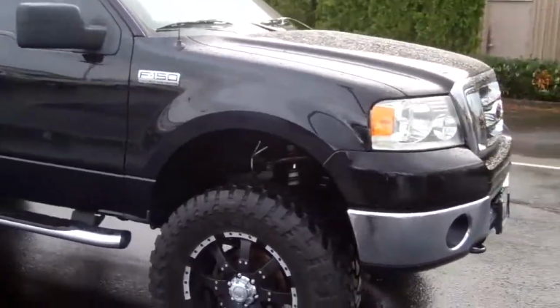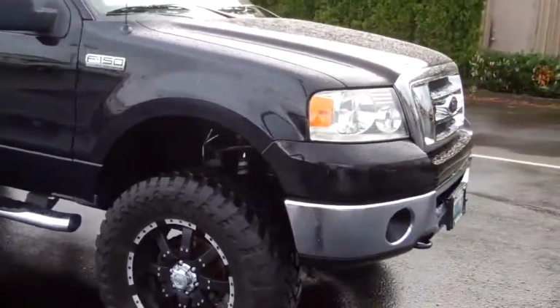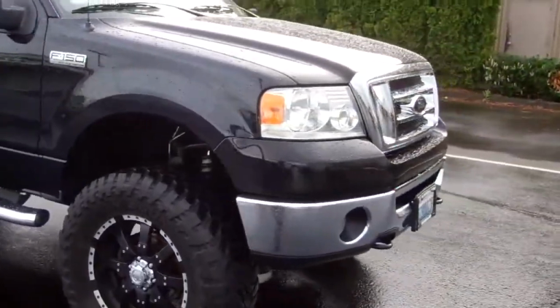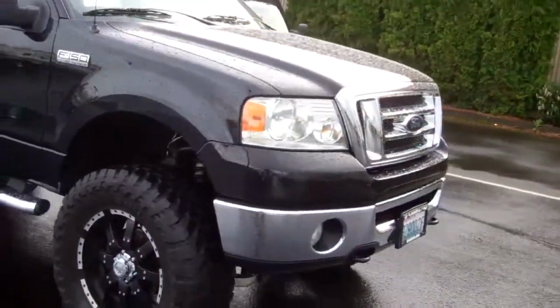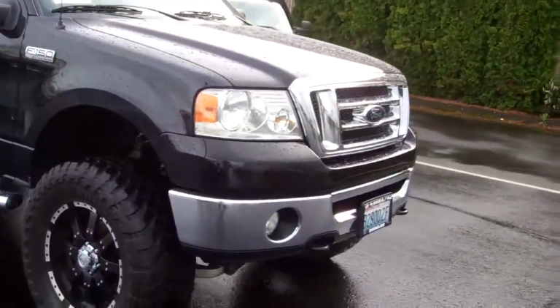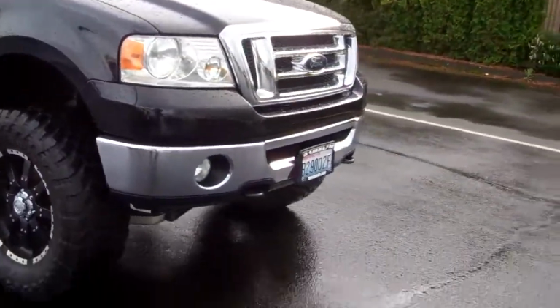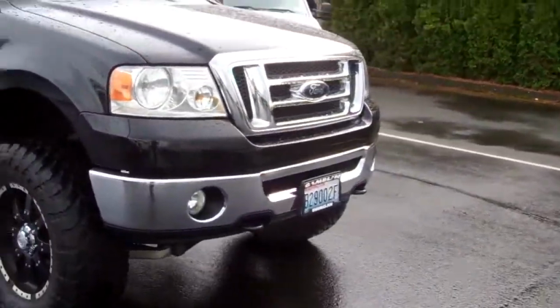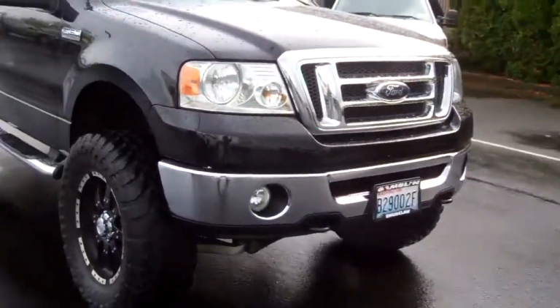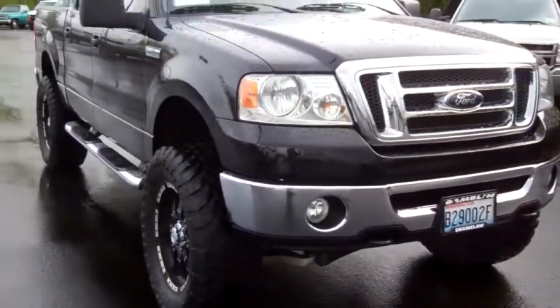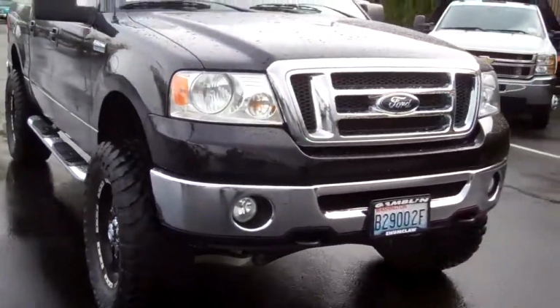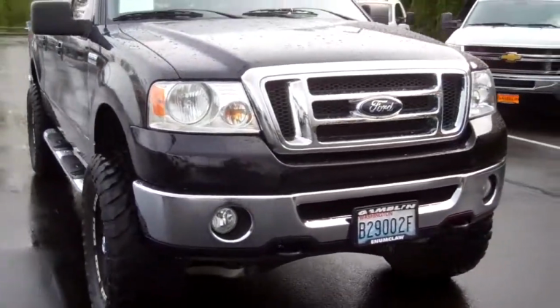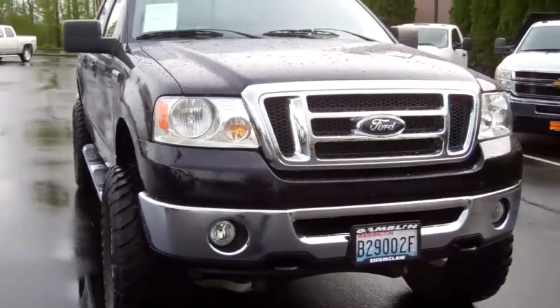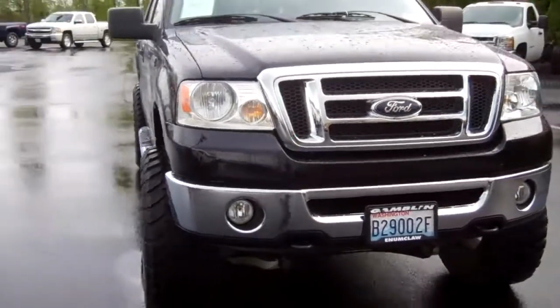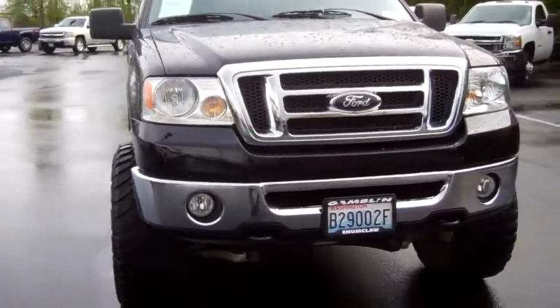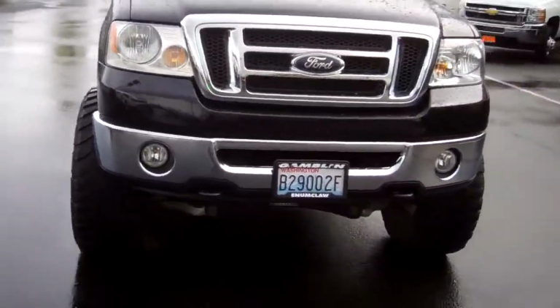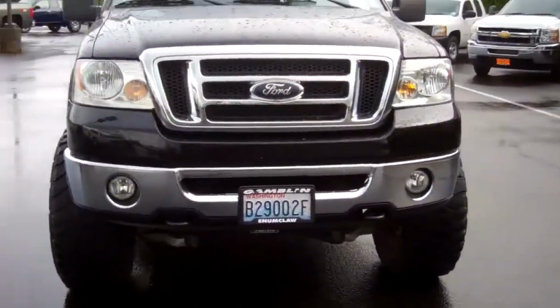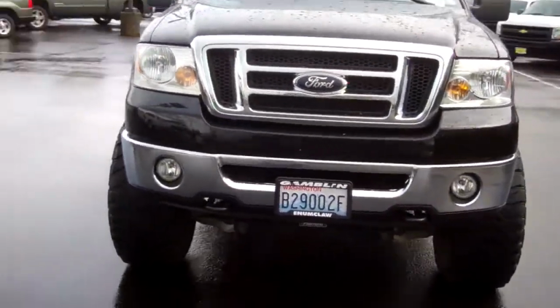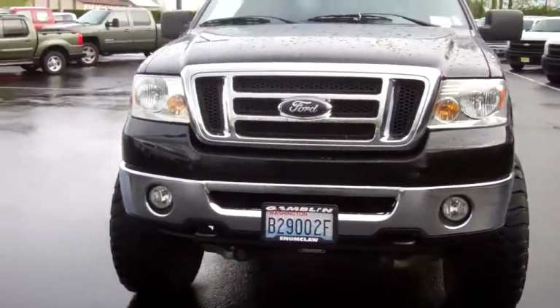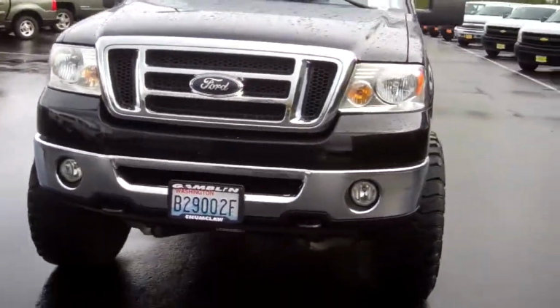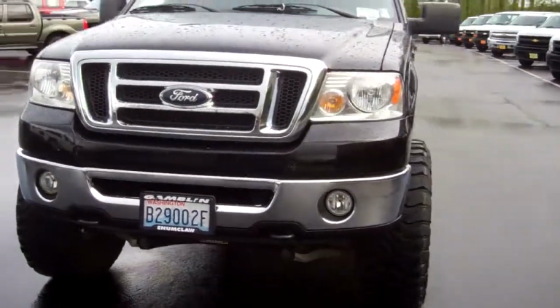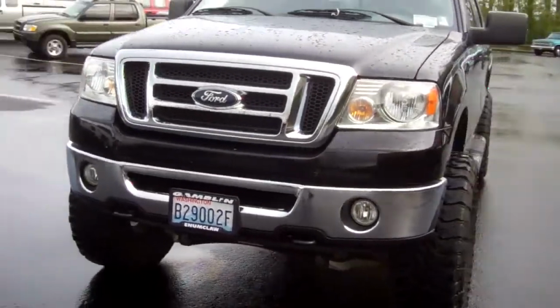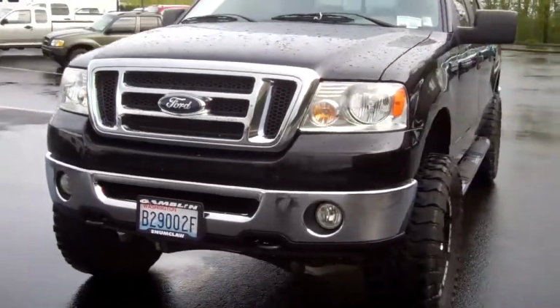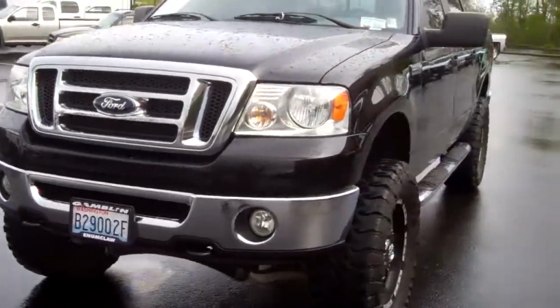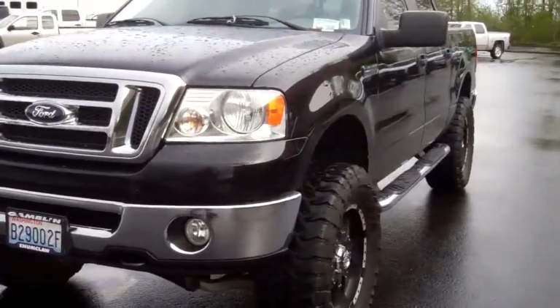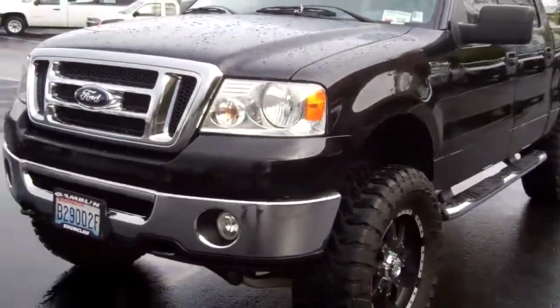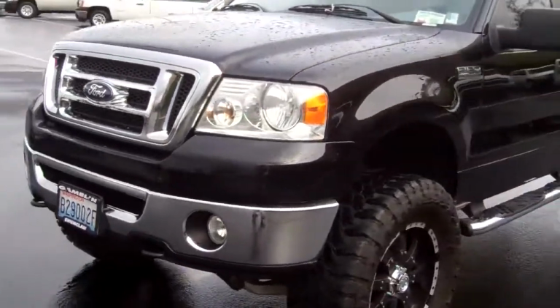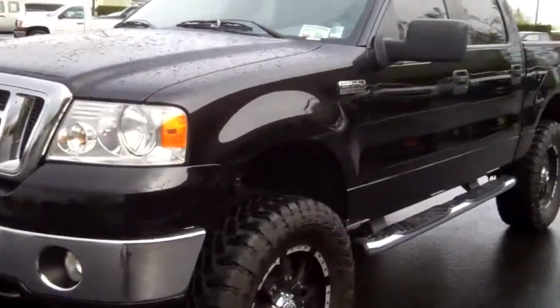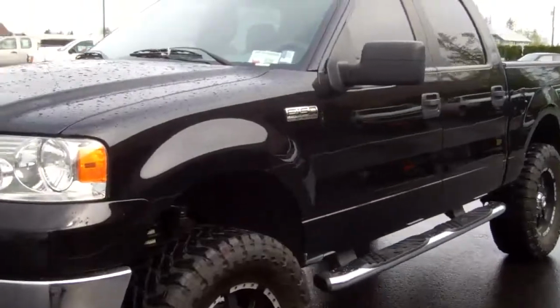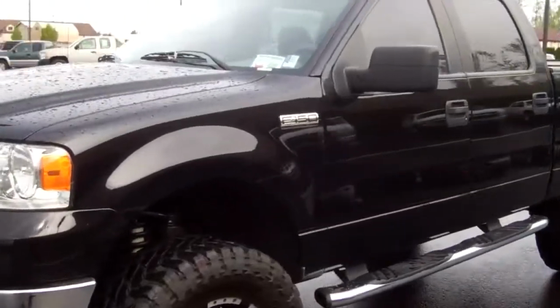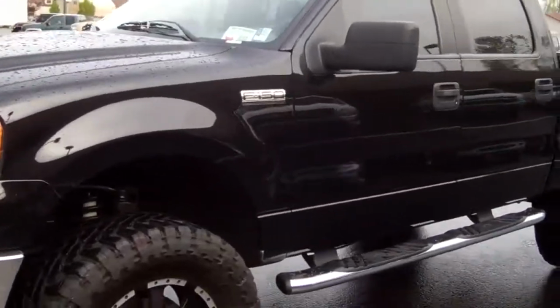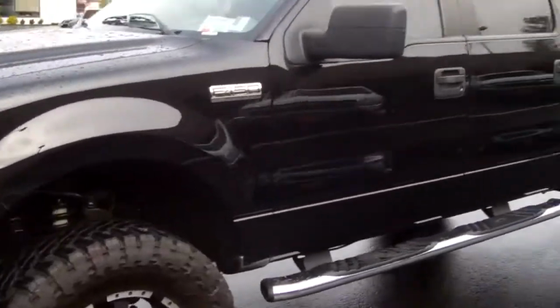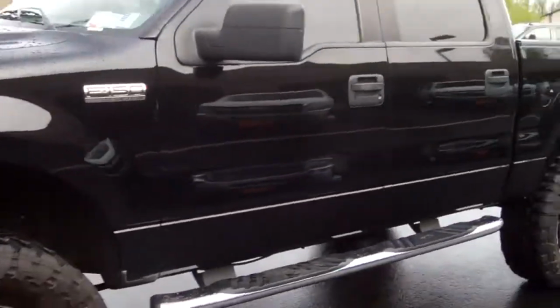You better come on in and call me. I know something personally about this truck that most people at the dealership don't, so you better come in and ask for me and I'll tell you the little inside scoop on this truck.